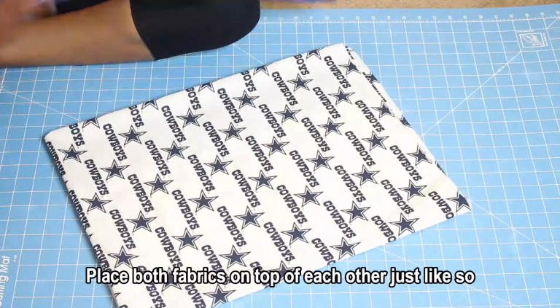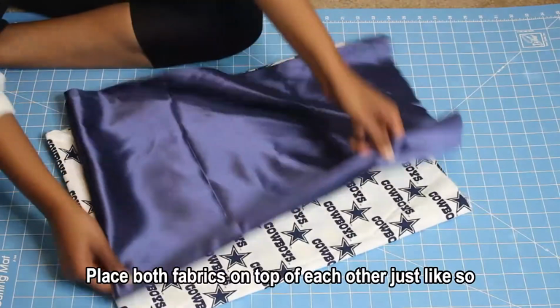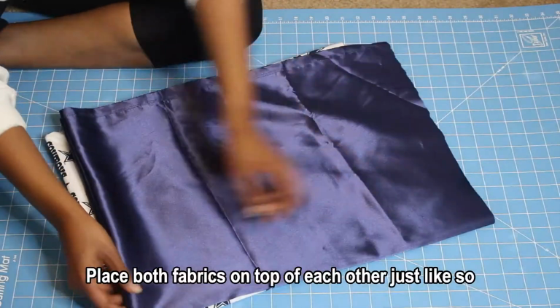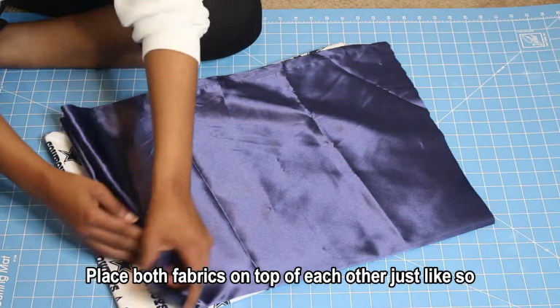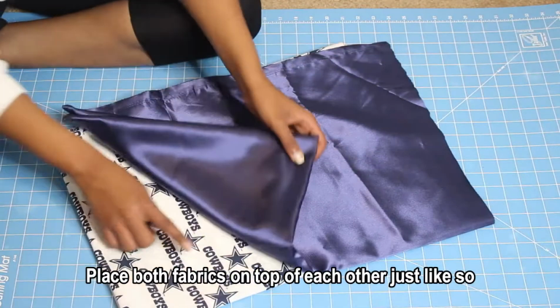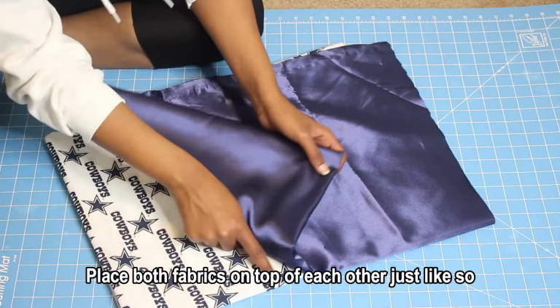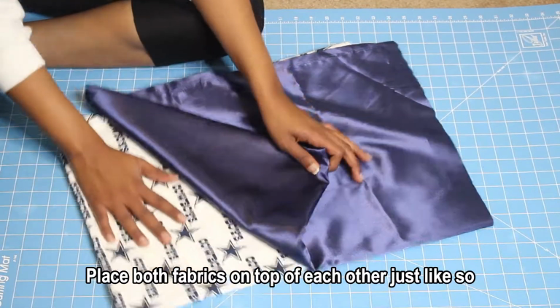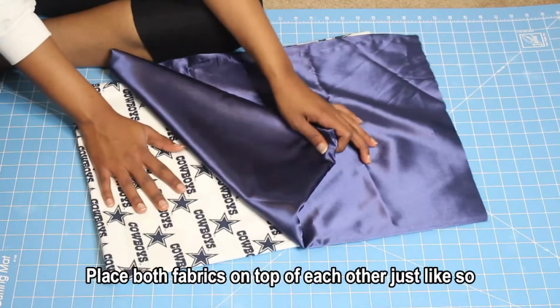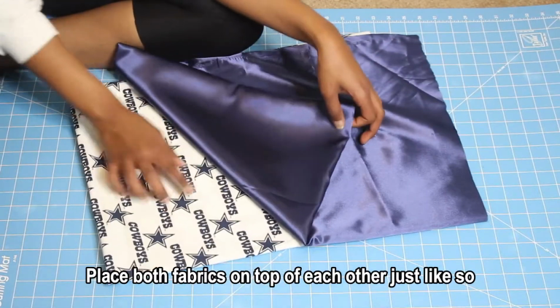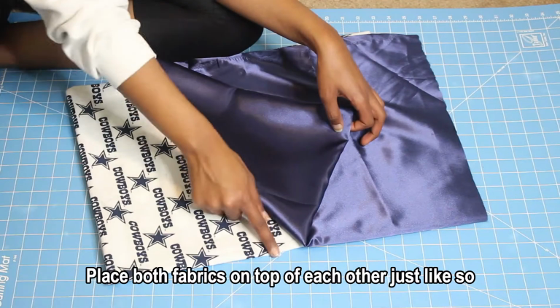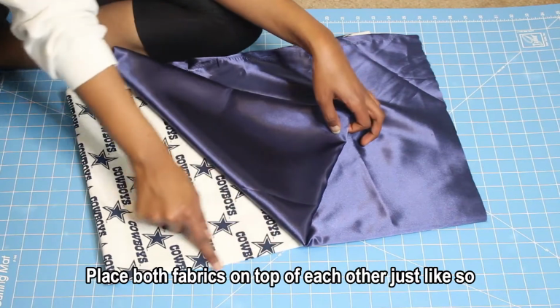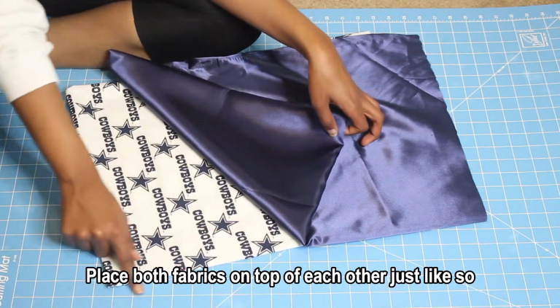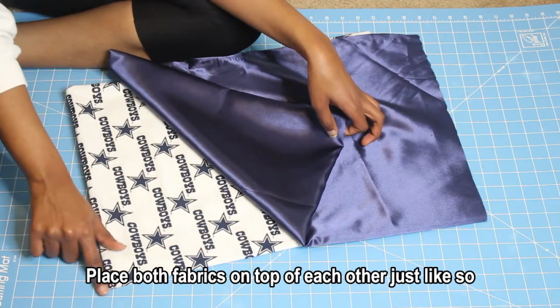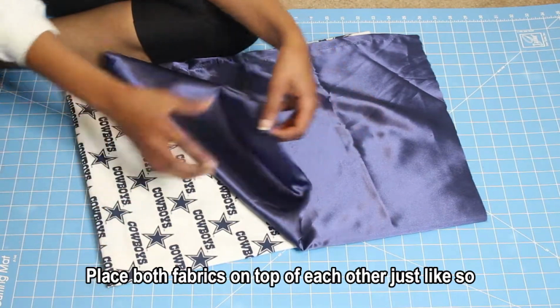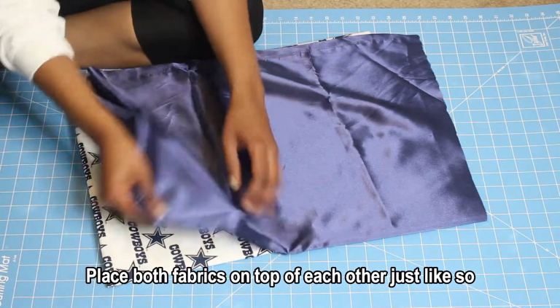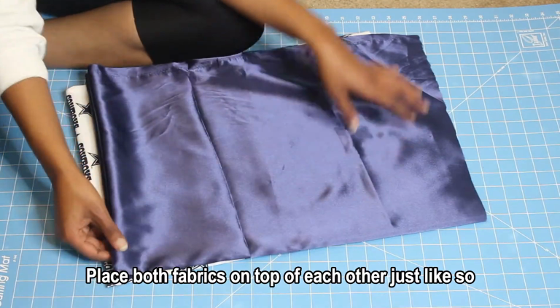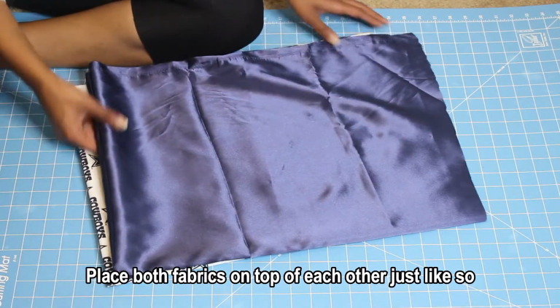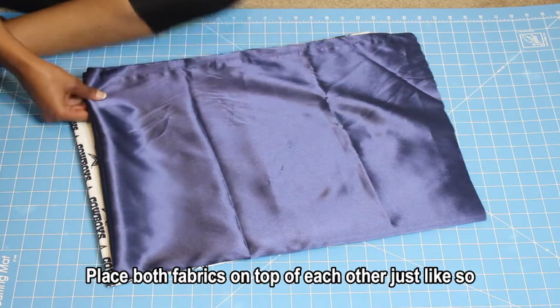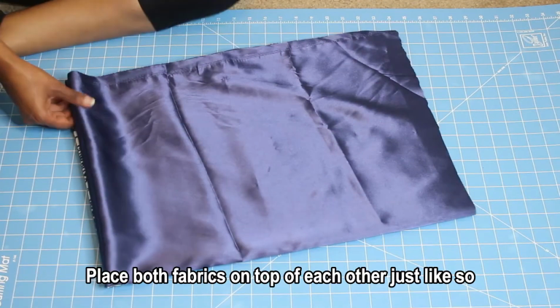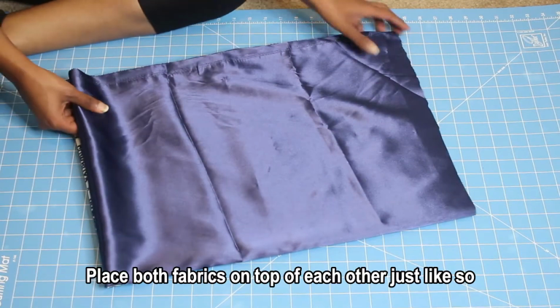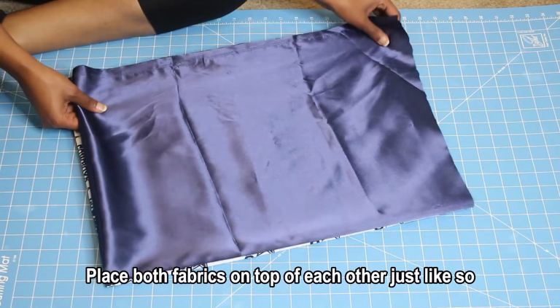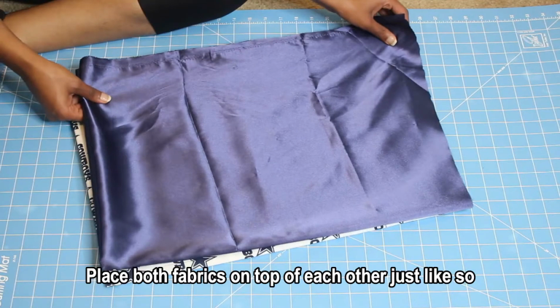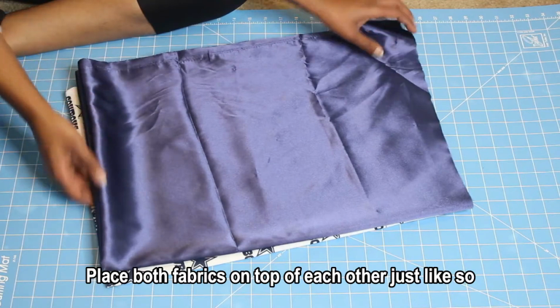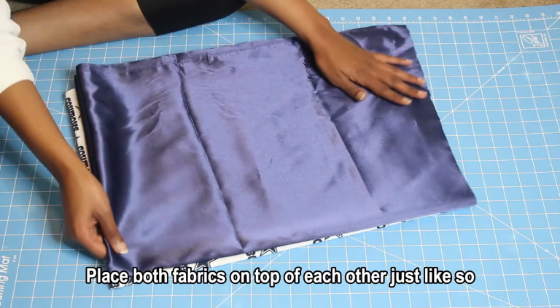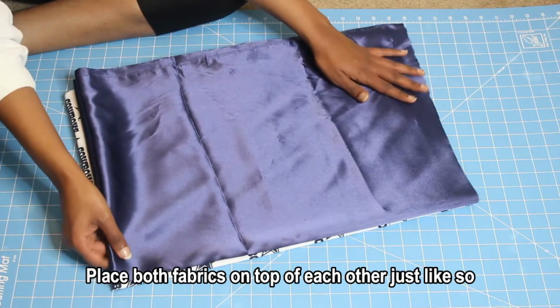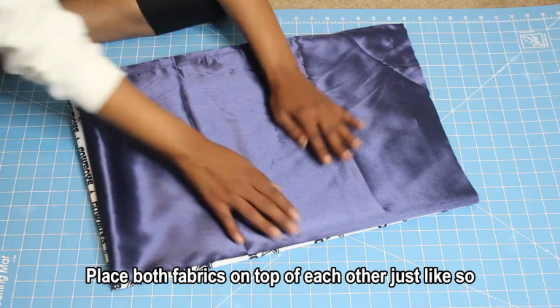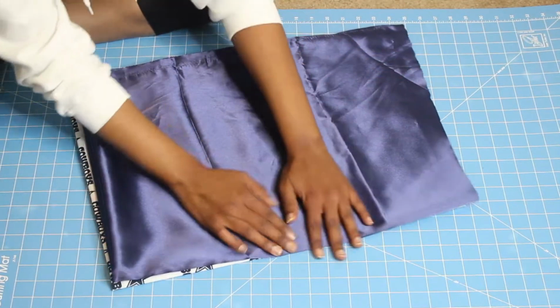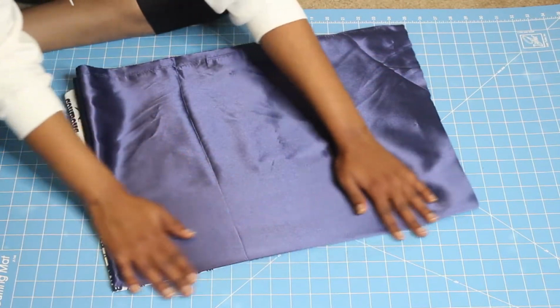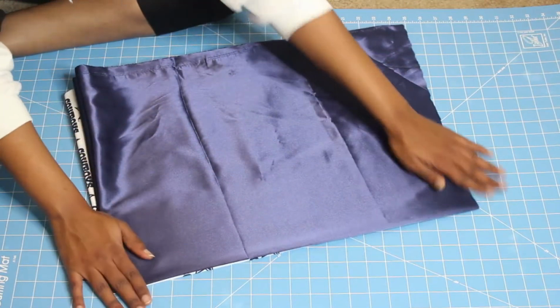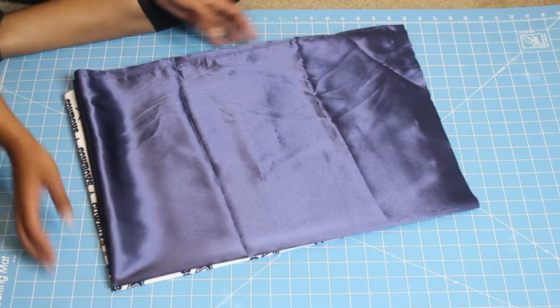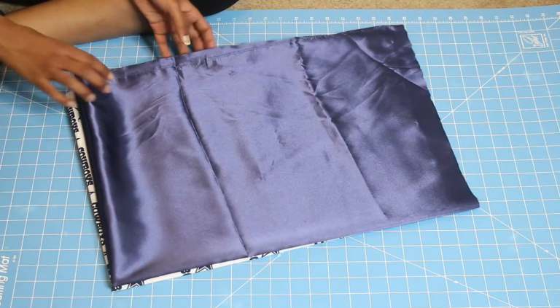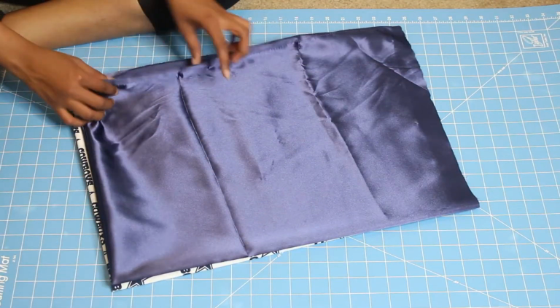The next step is to take your second fabric and fold it three times as well, just like you did the first one. Then place both fabrics on top of each other, making sure that the folds and the open edges are on the same side.